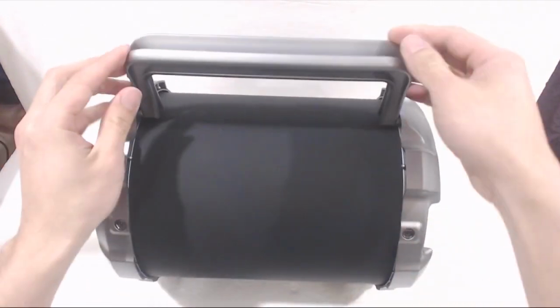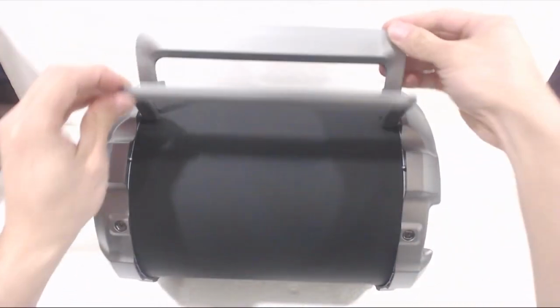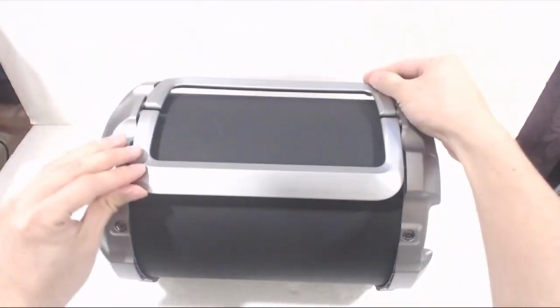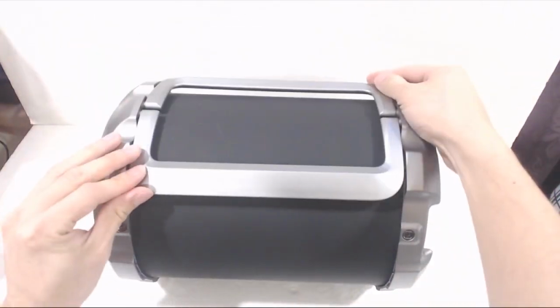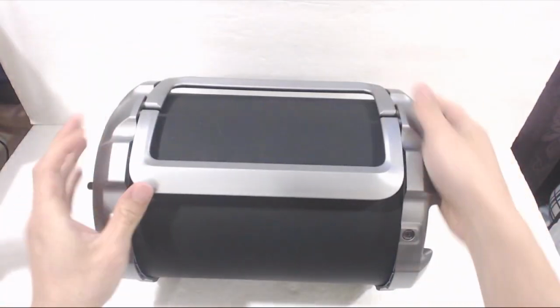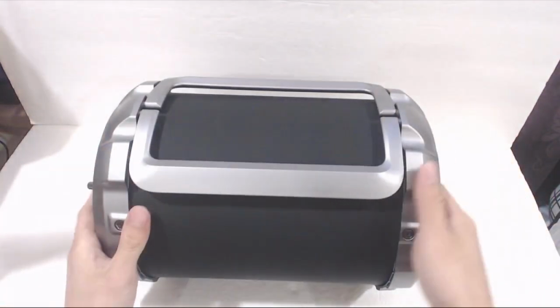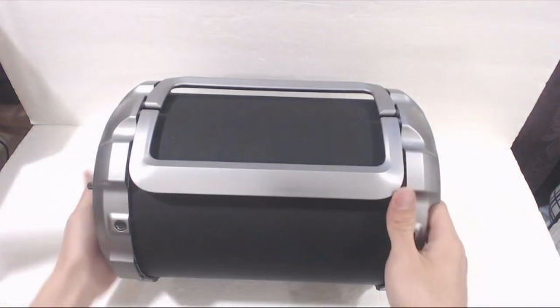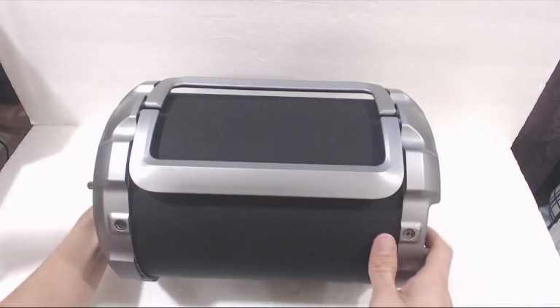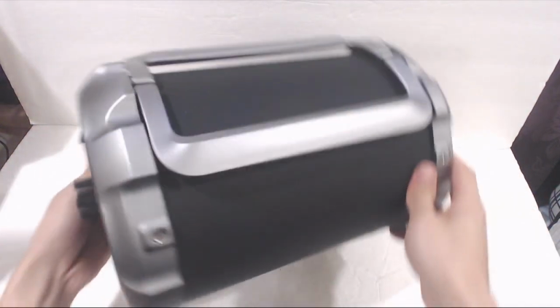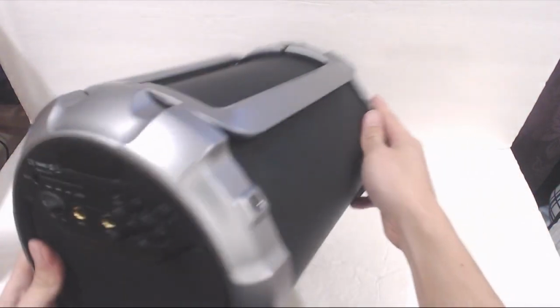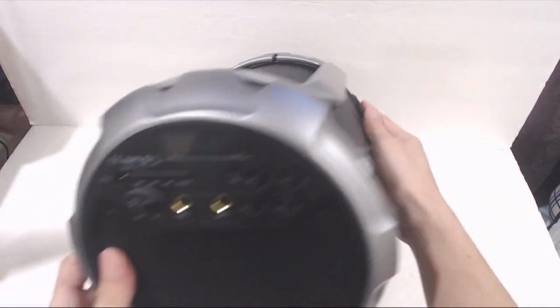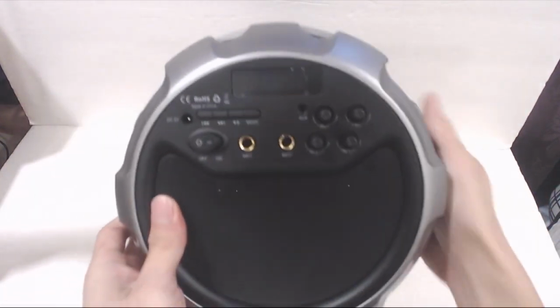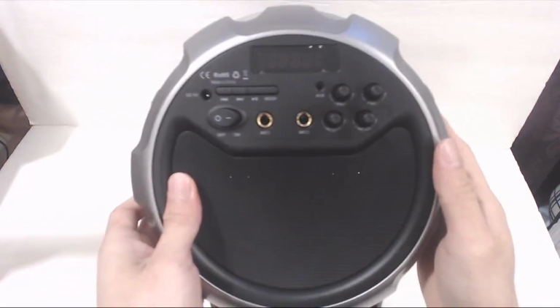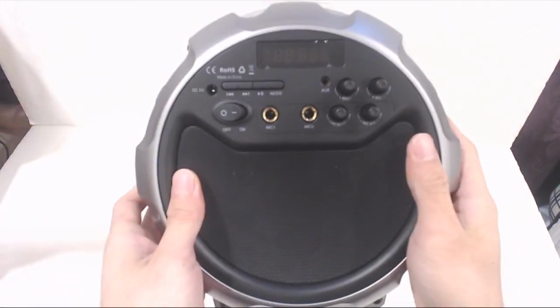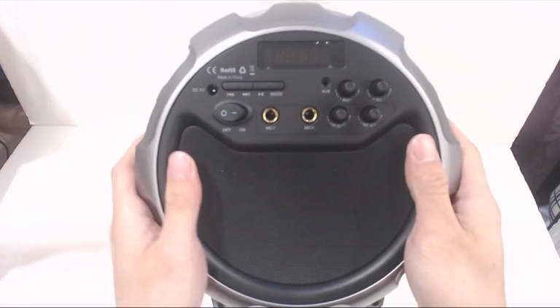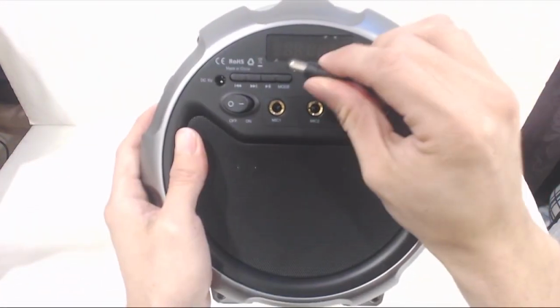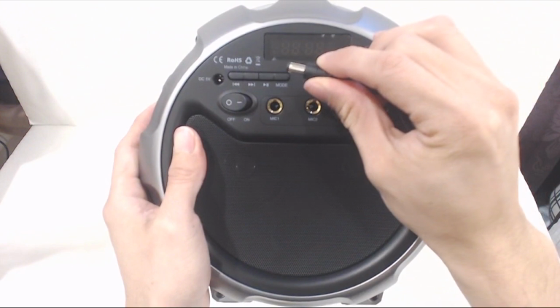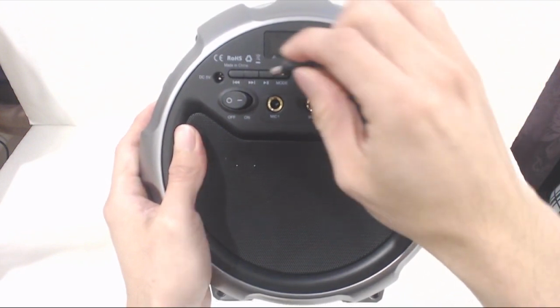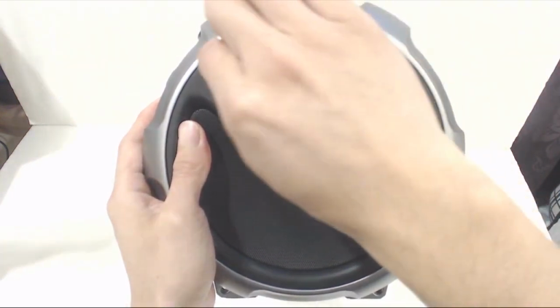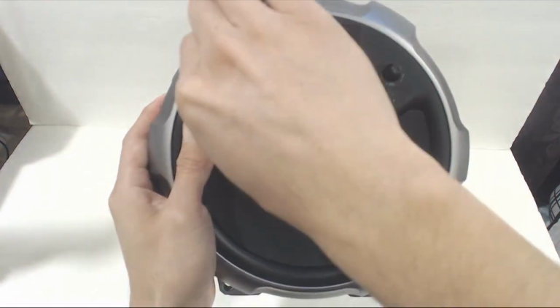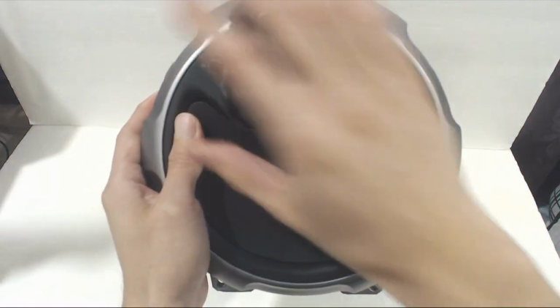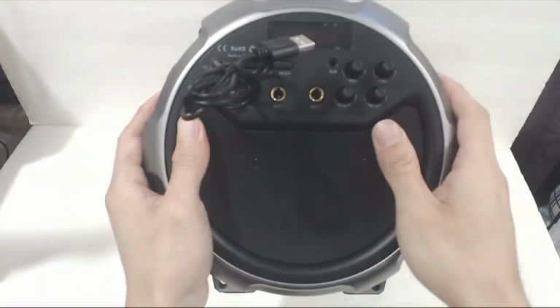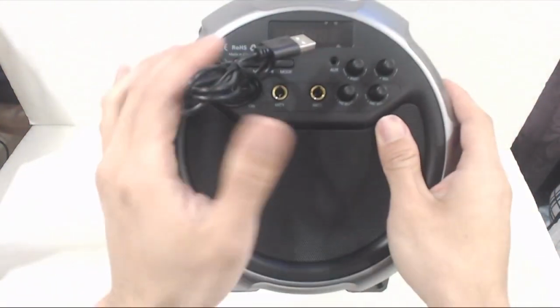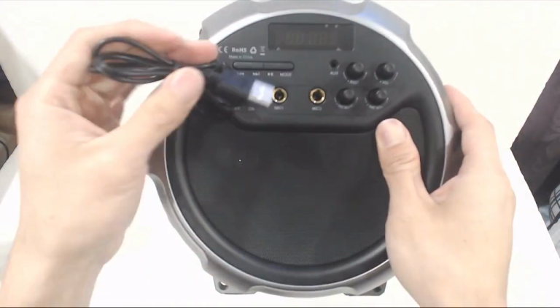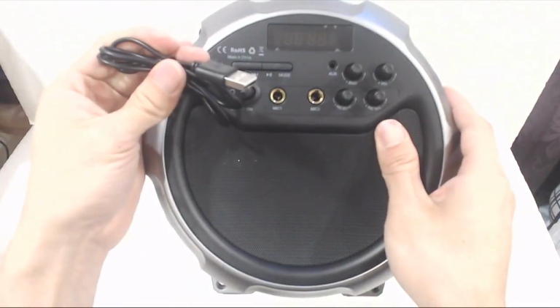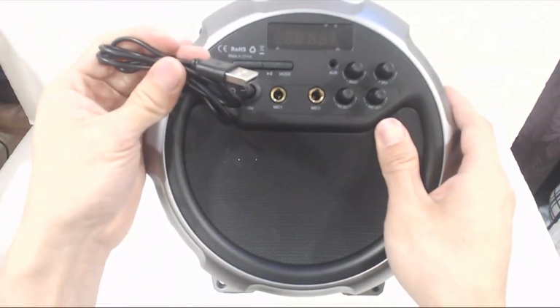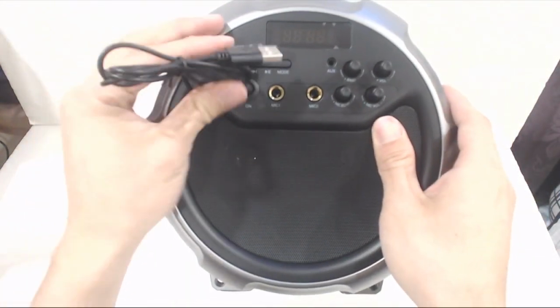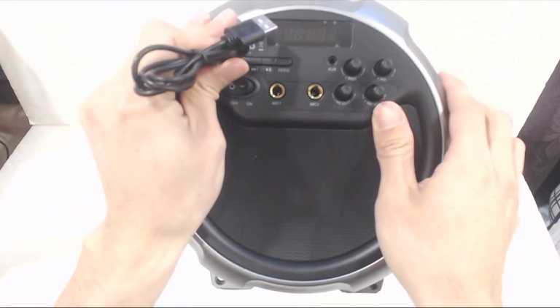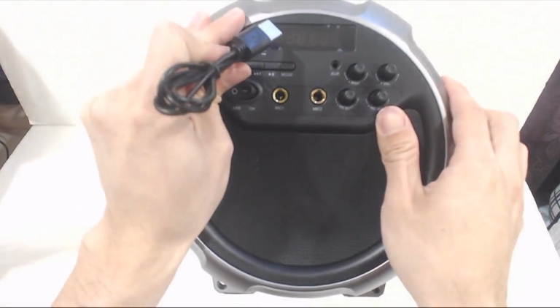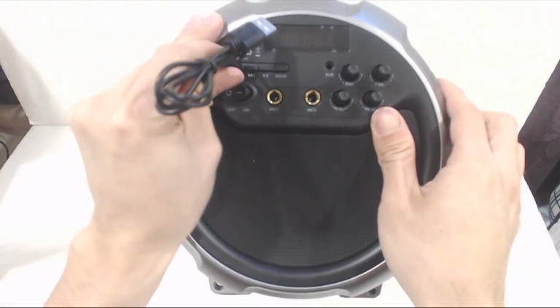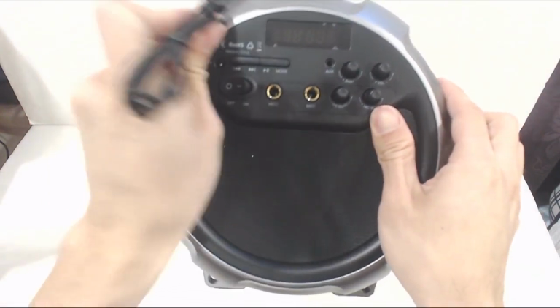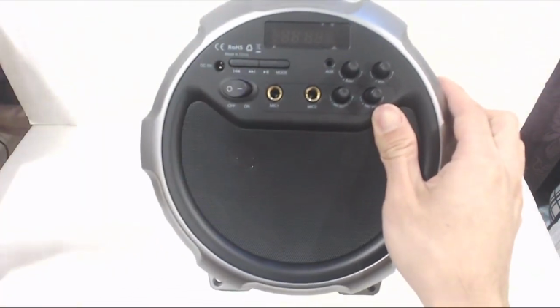On top of the speaker are two fold-down handles for carrying it. On the right-hand side are the controls and ports for the unit and main drivers. Starting on the left, you have the barrel-style power port for use with the non-standard USB cable. This means that if you lose the cable, you might have trouble finding a replacement.